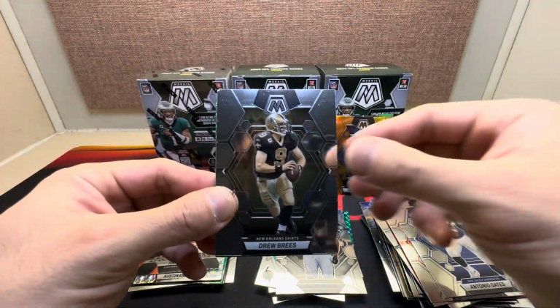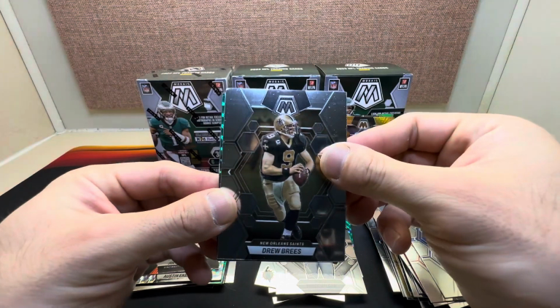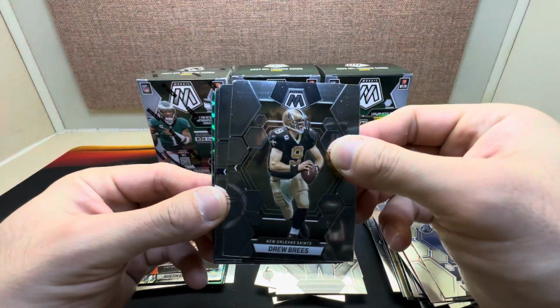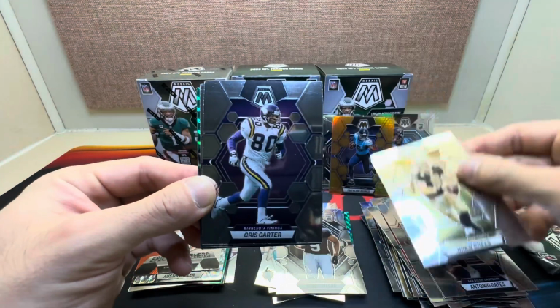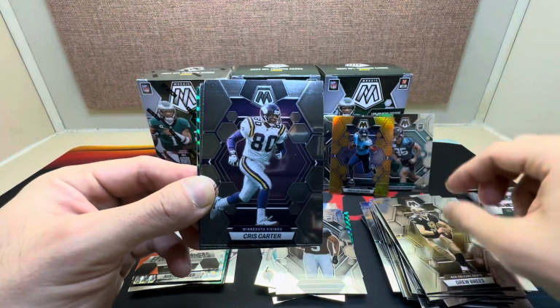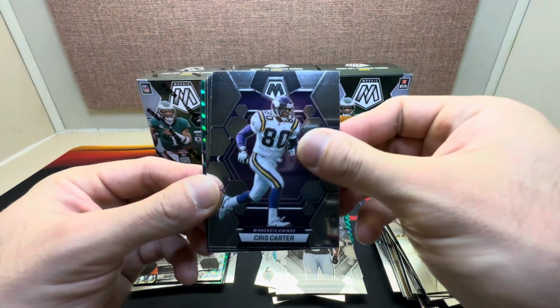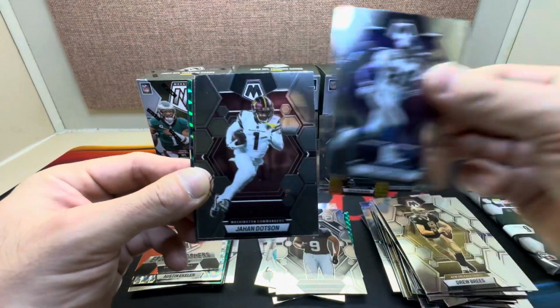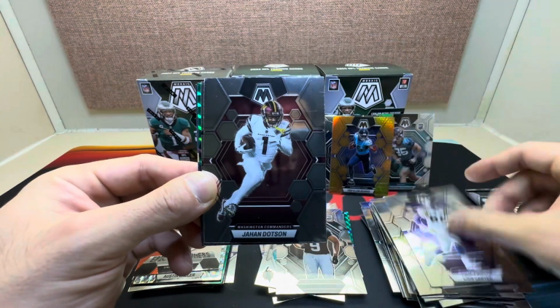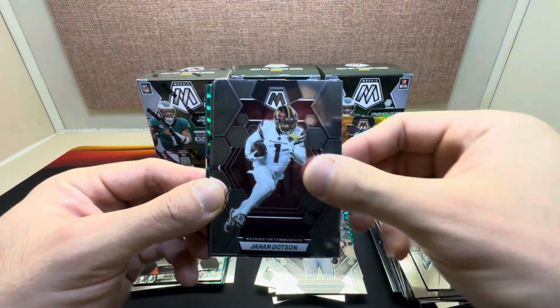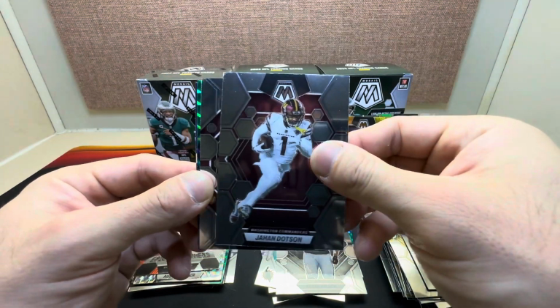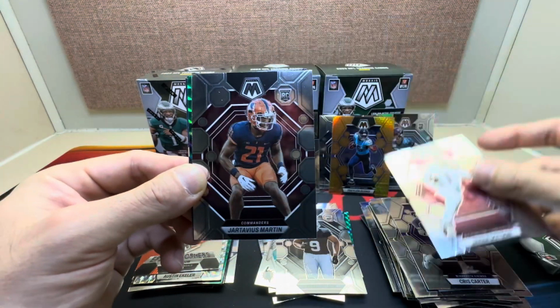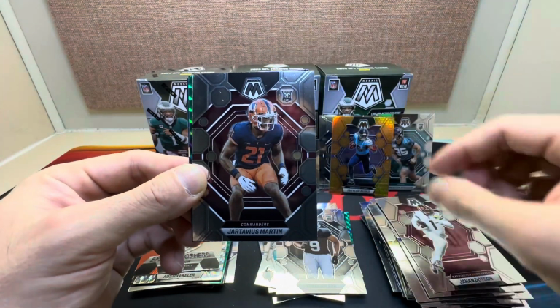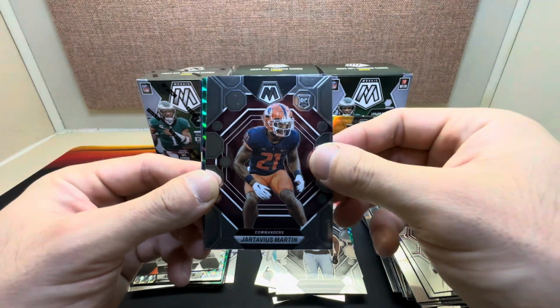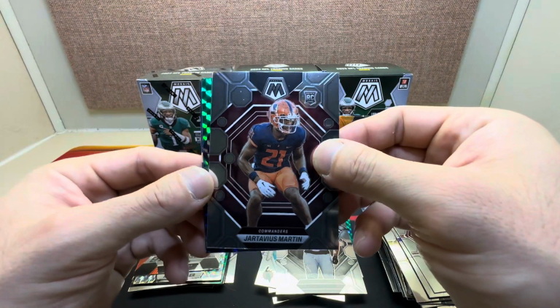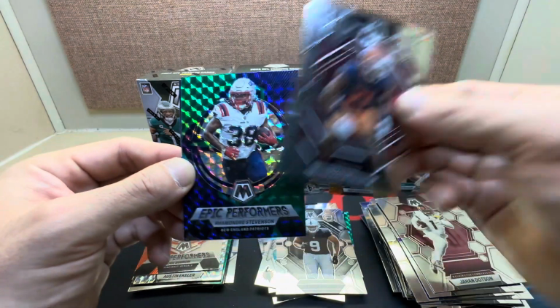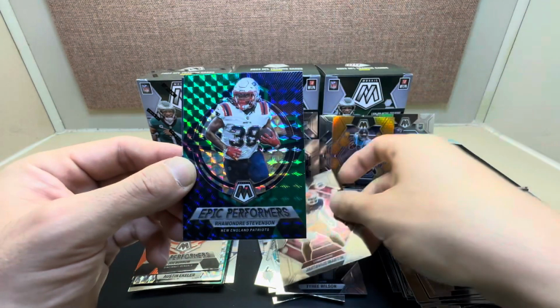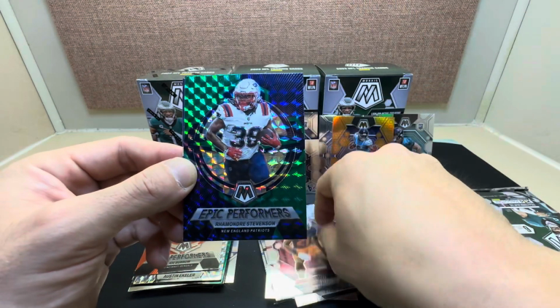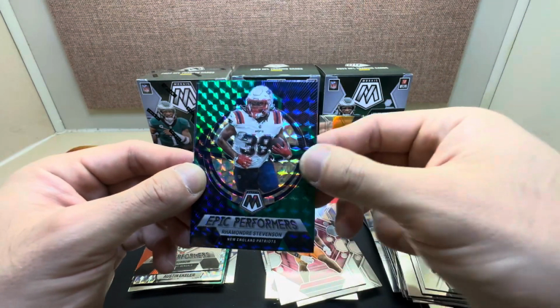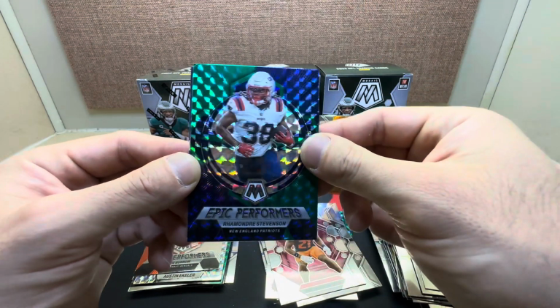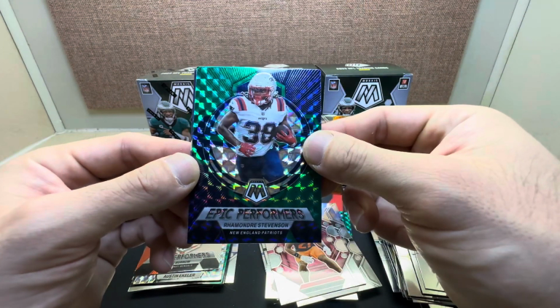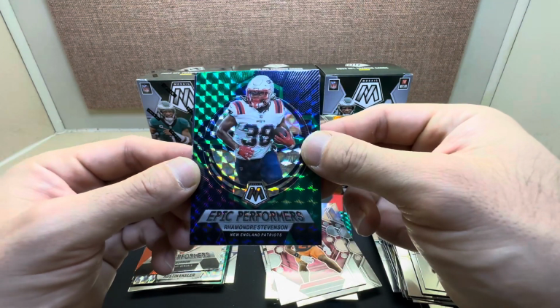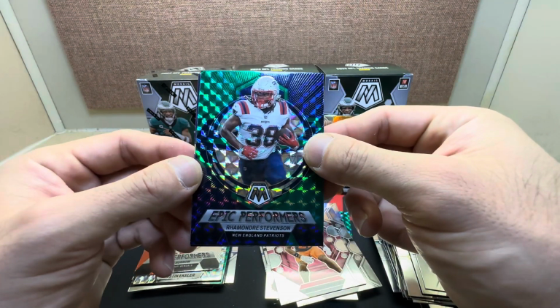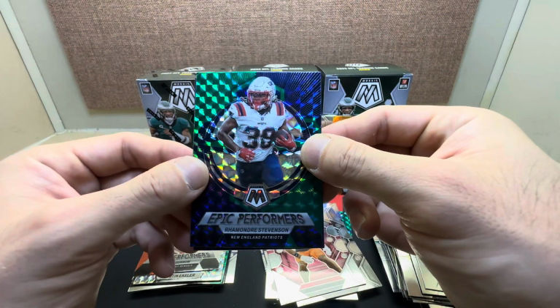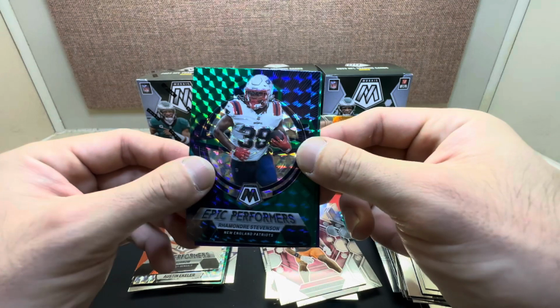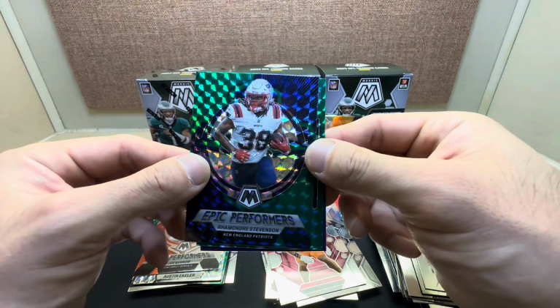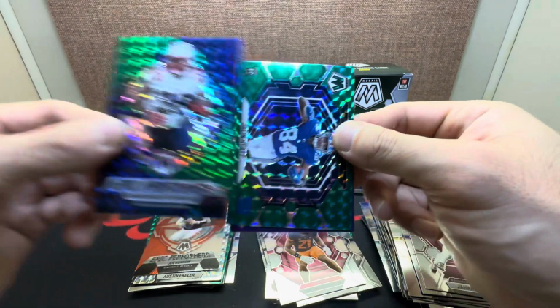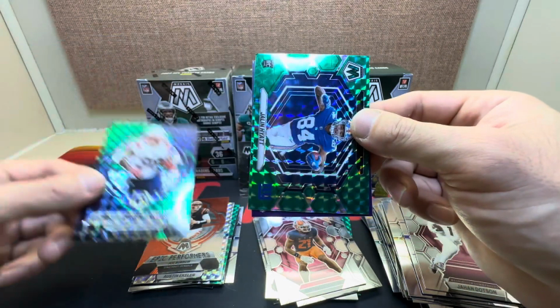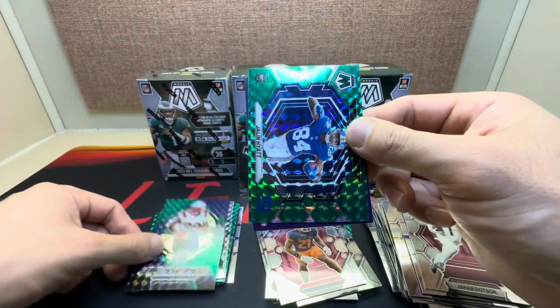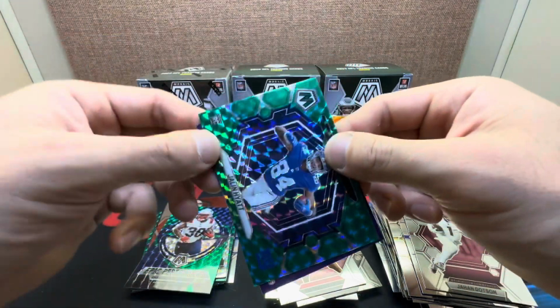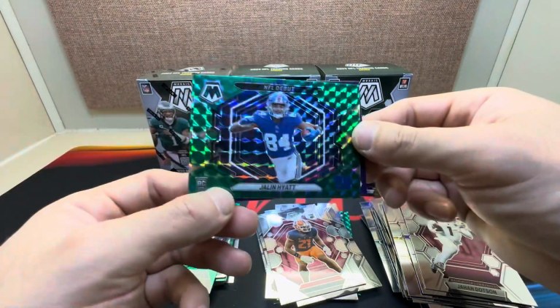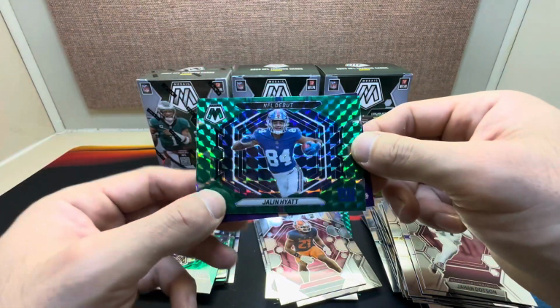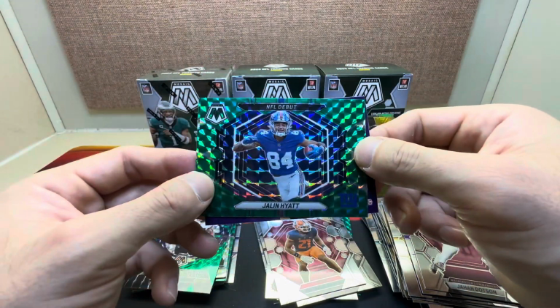Fifth pack: Drew Brees, Chris Carter, JuJu Smith-Schuster, Cordarrelle Patterson on the green Mosaic, Rhamondre Stevenson Epic Performers, and Jalen Hyatt NFL Debut.